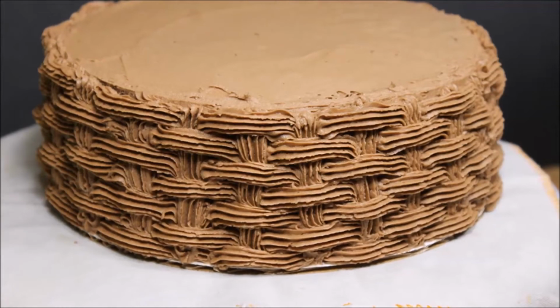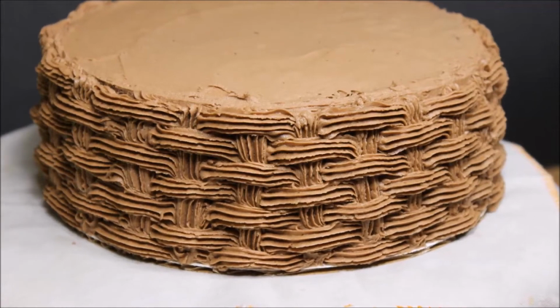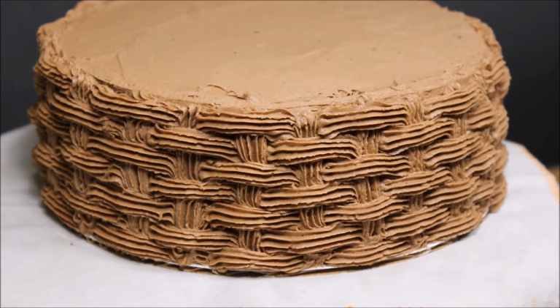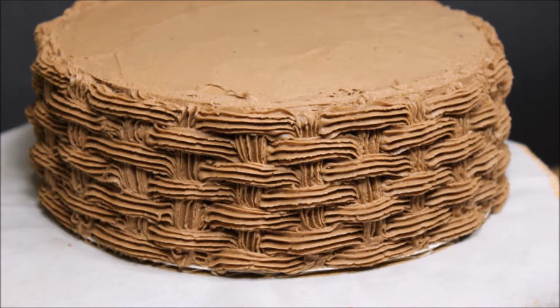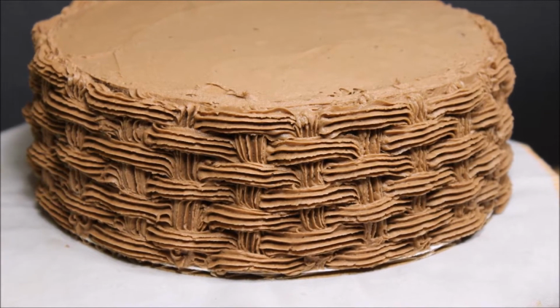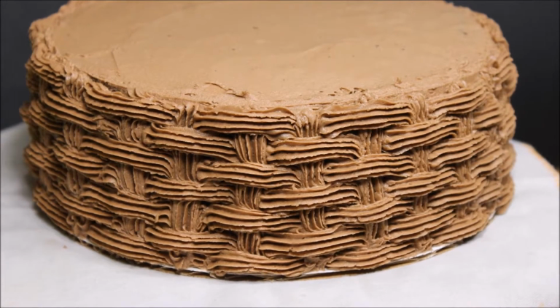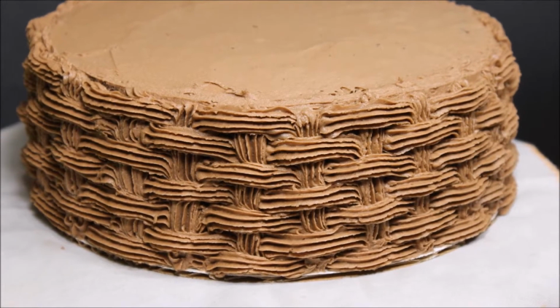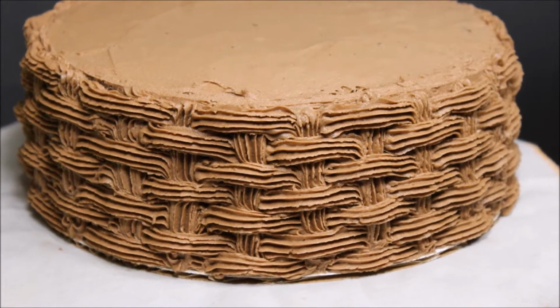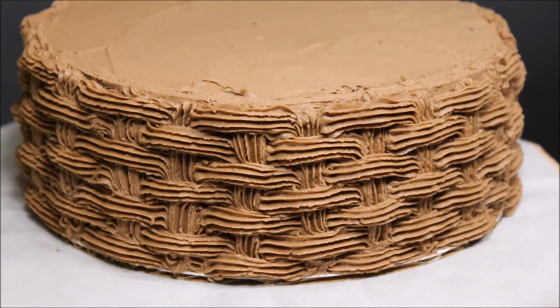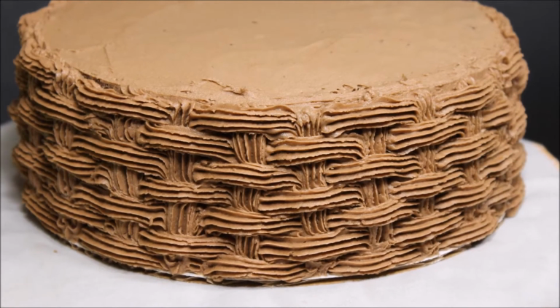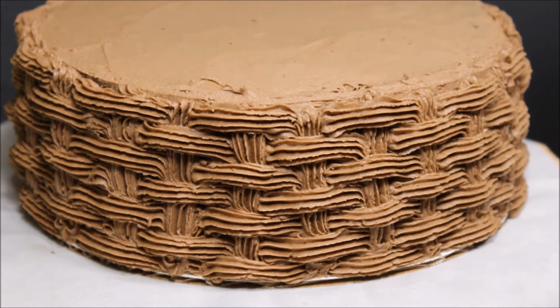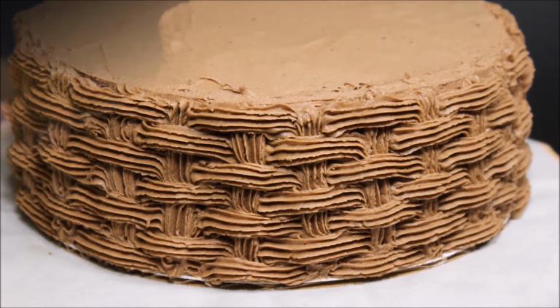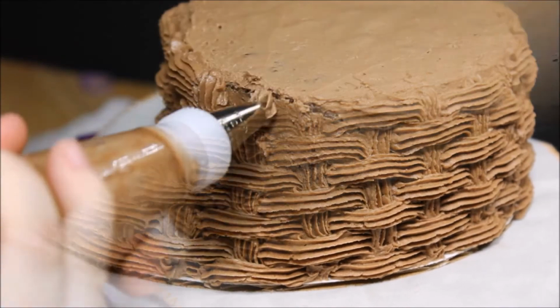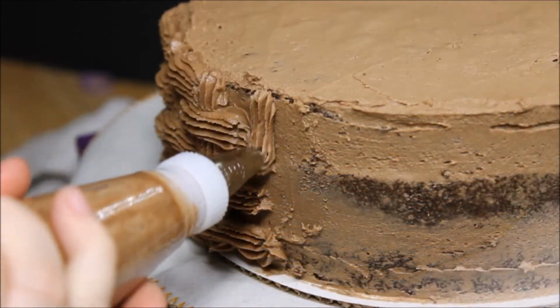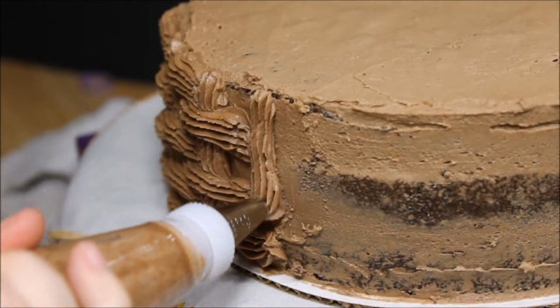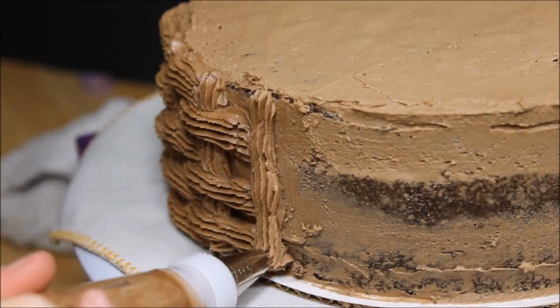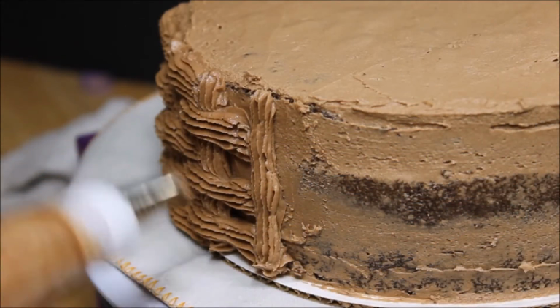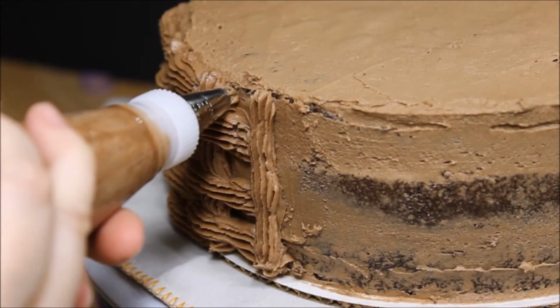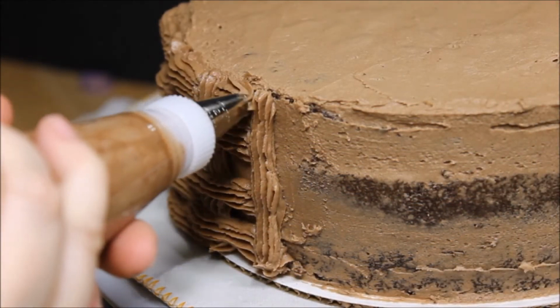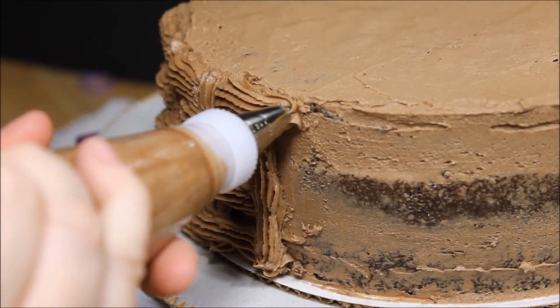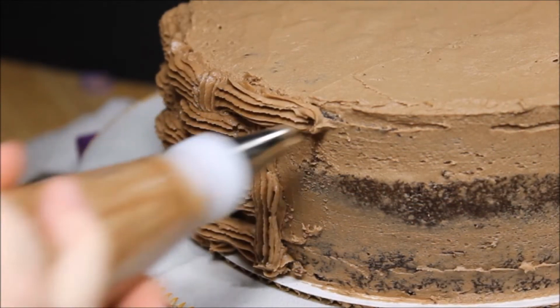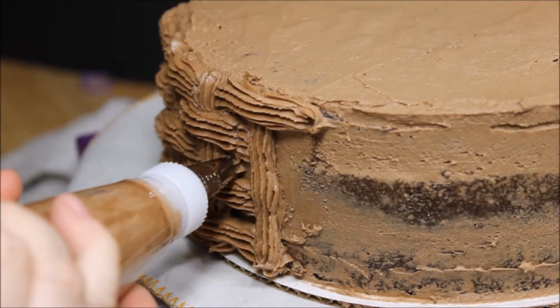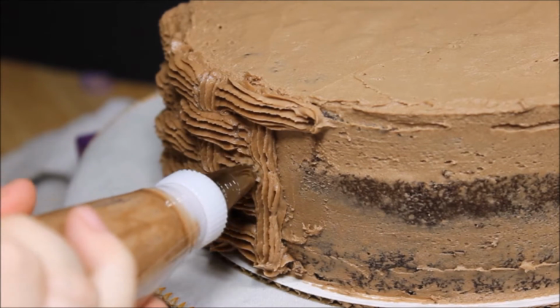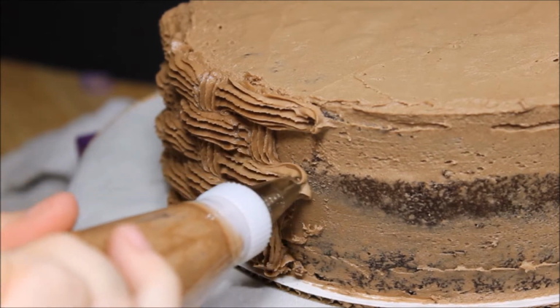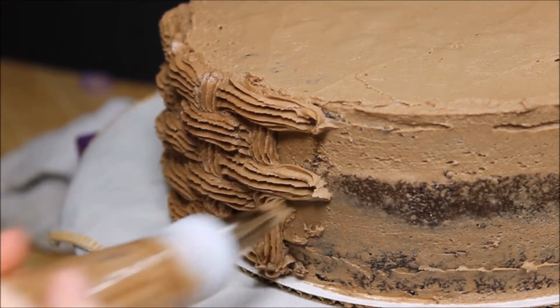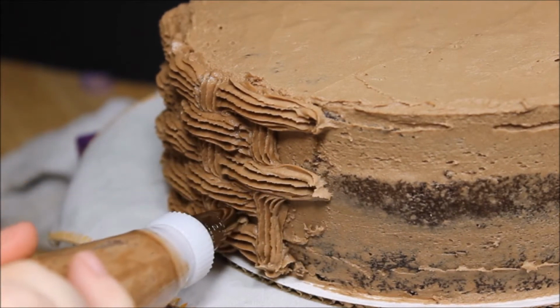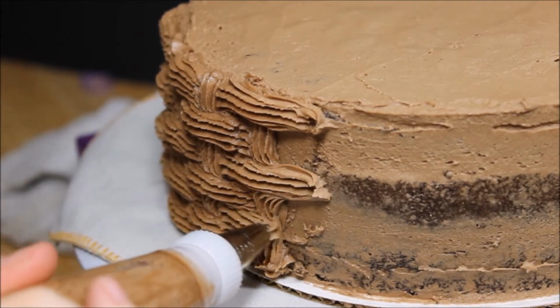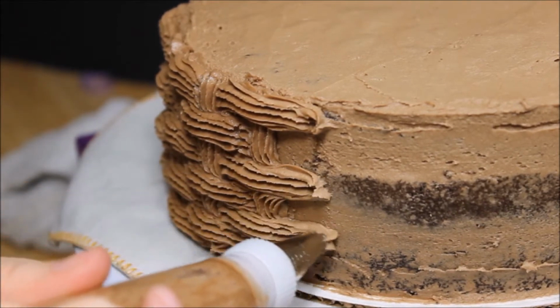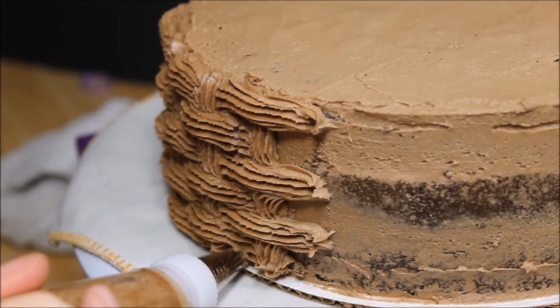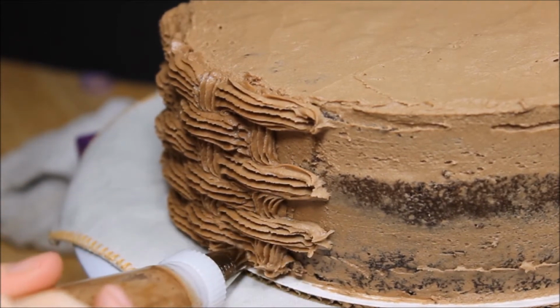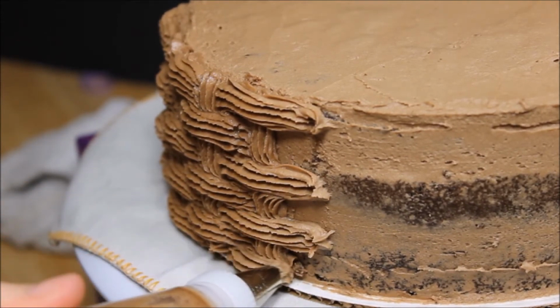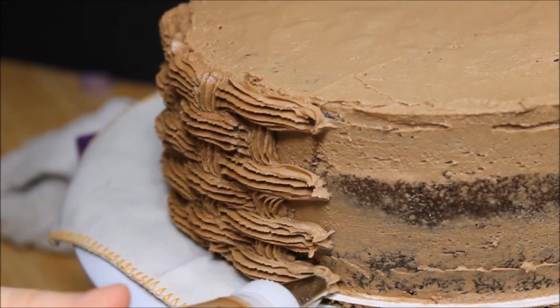Hi, welcome to Chrissy's Sweet Treats, and today I'm going to show you how to do a basket weave design. The first thing you're going to need is tip number 21 in a disposable bag, and you're going to make sure you ice your cake in the same color you're going to do your basket weave in.